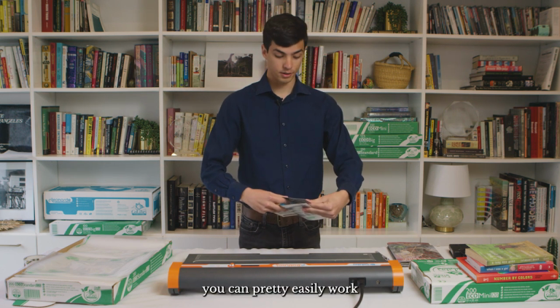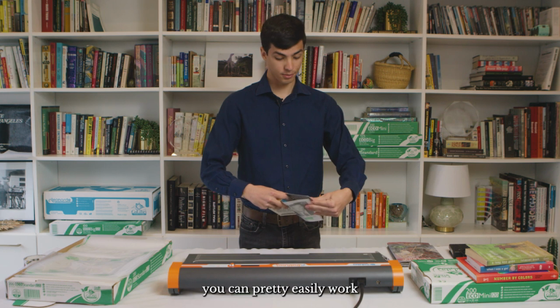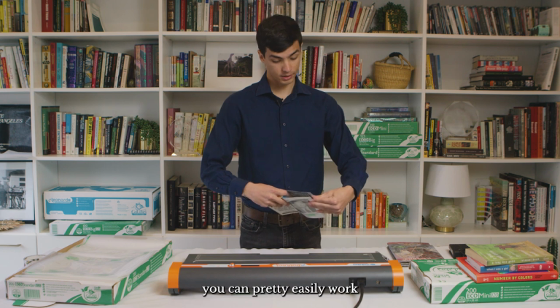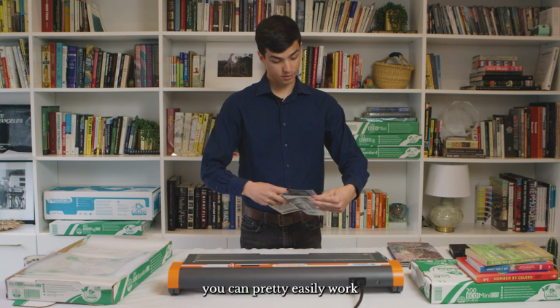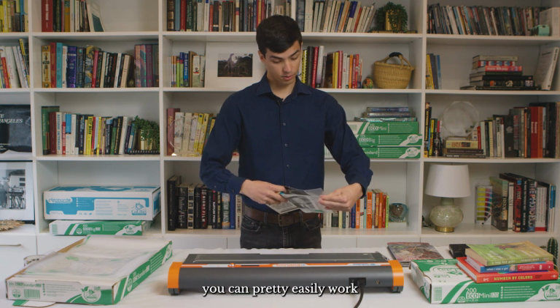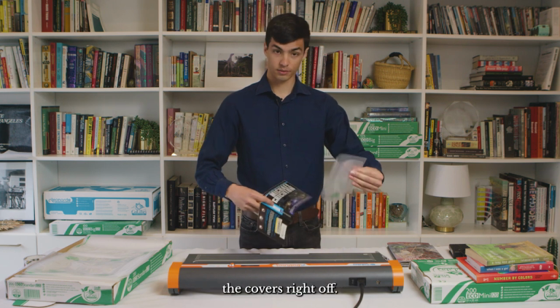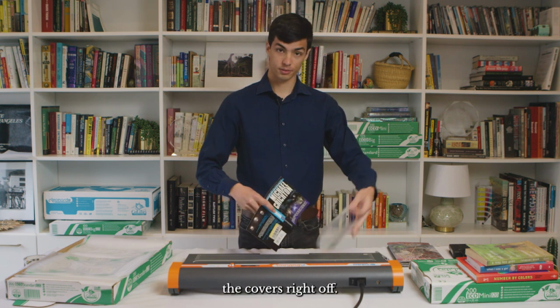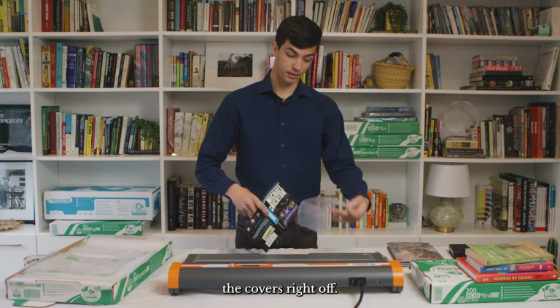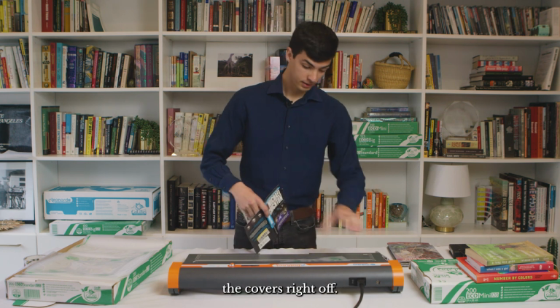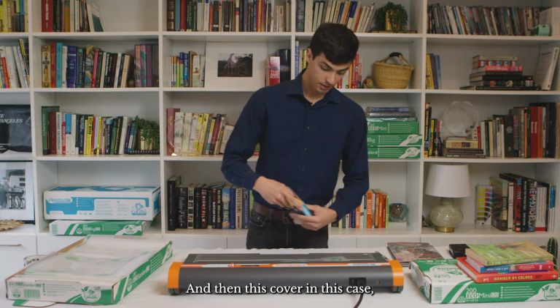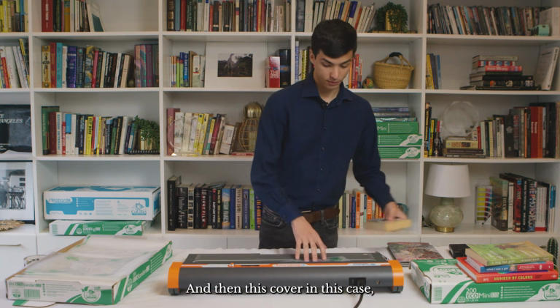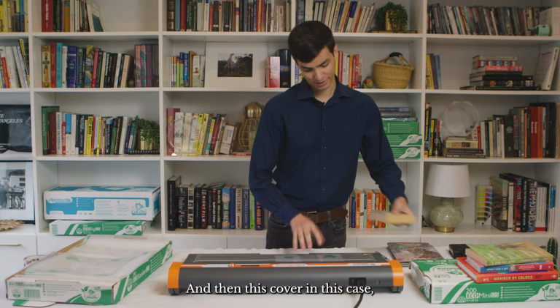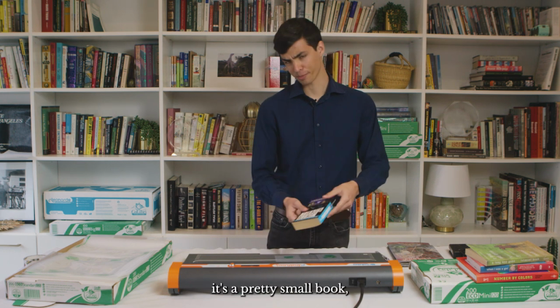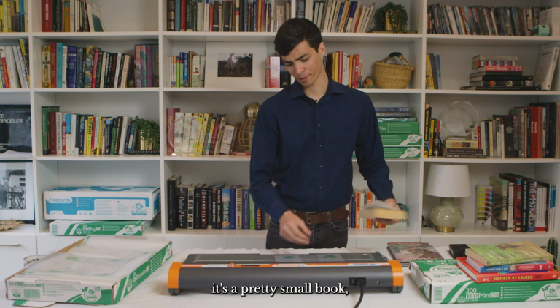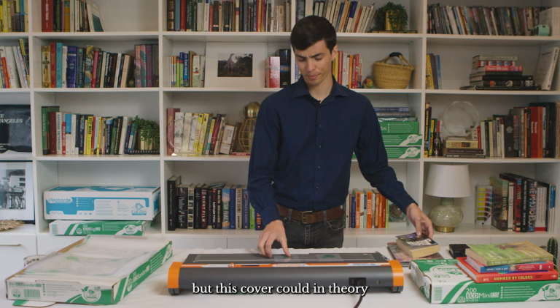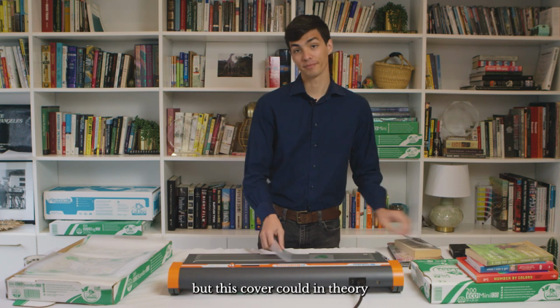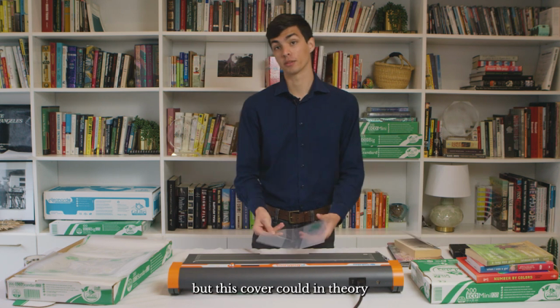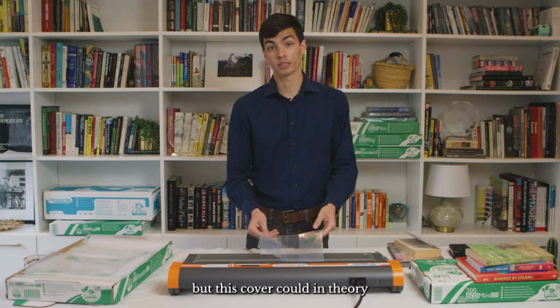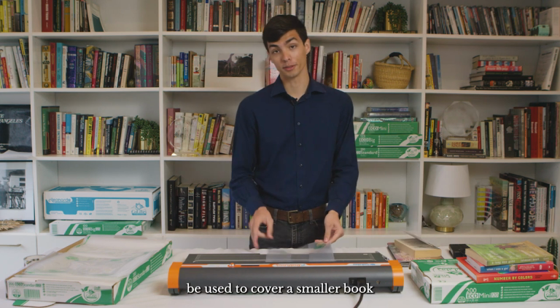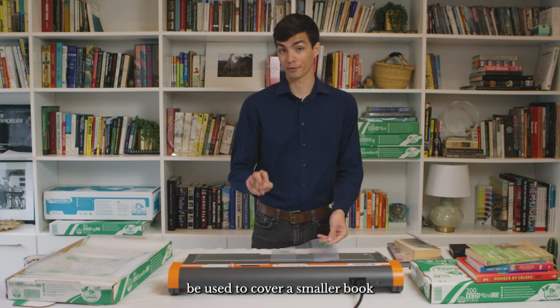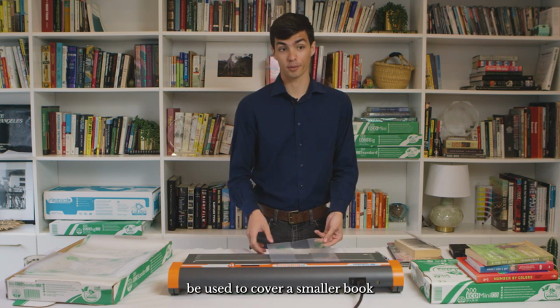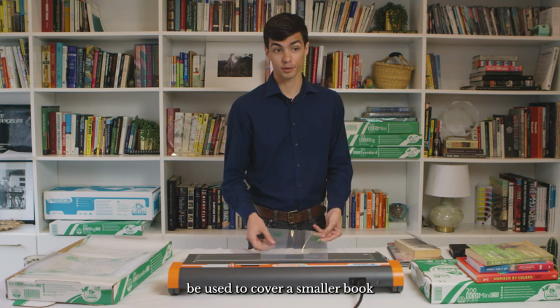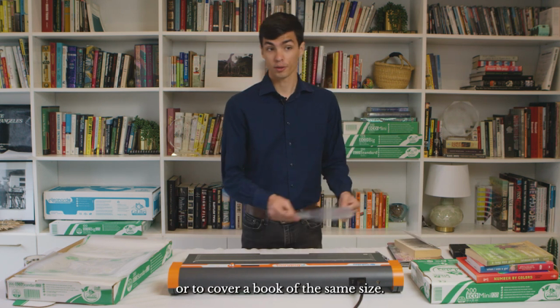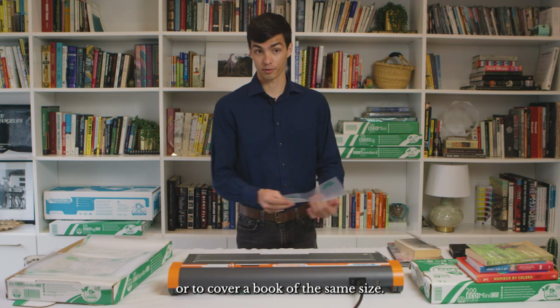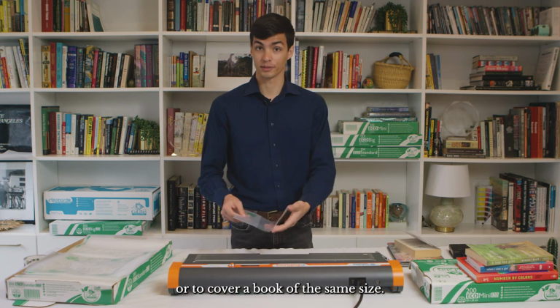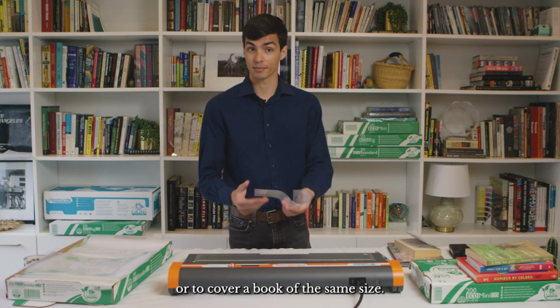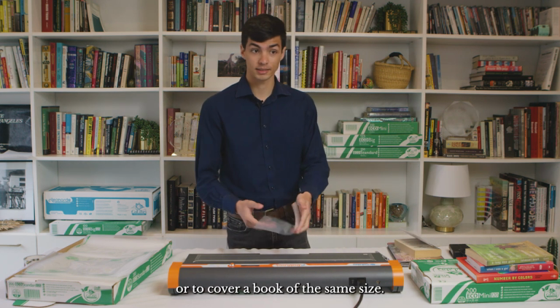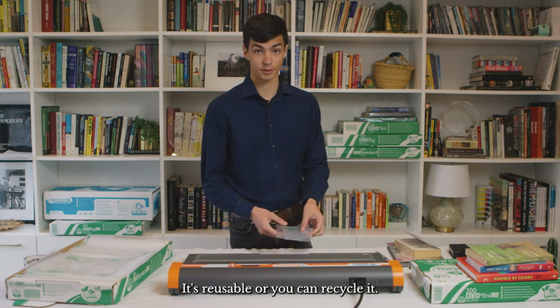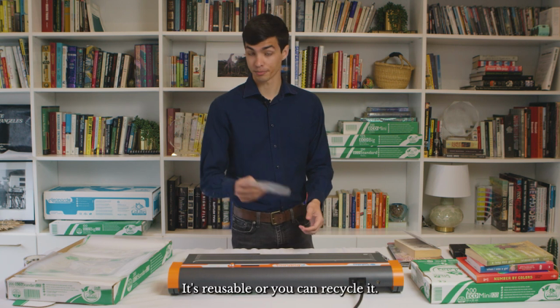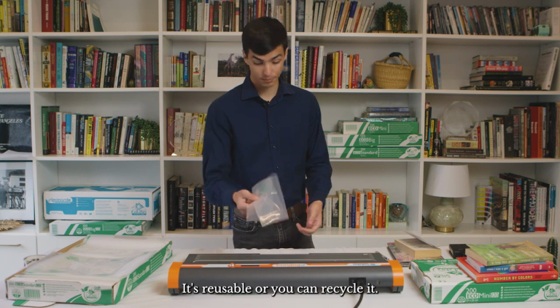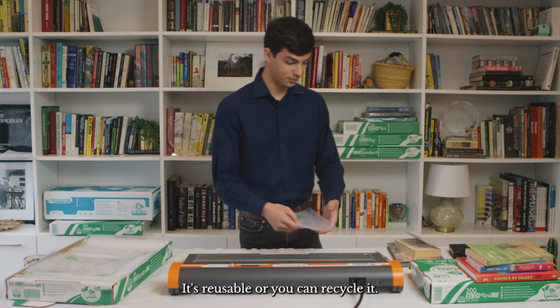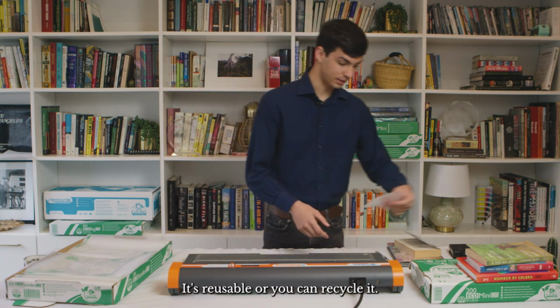You can pretty easily work the covers right off, and then this cover — in this case it's a pretty small book — could in theory be used to cover a smaller book or a book of the same size. It's reusable, or you can recycle it.